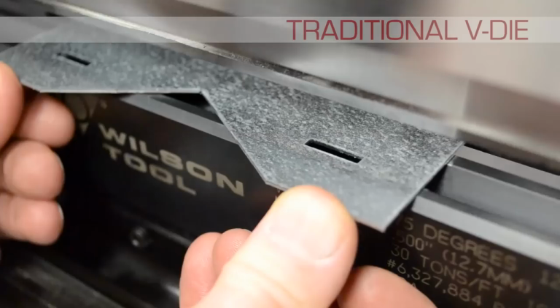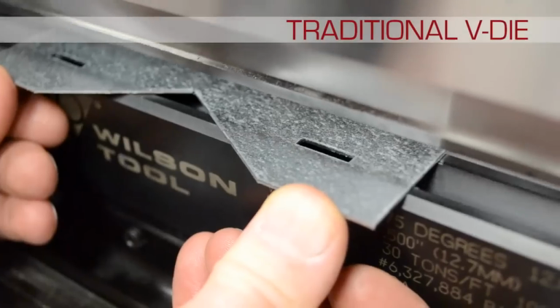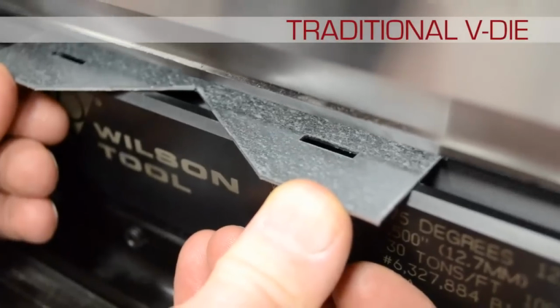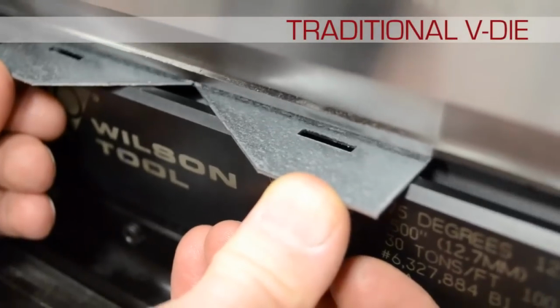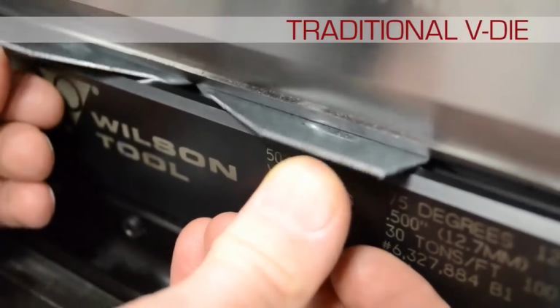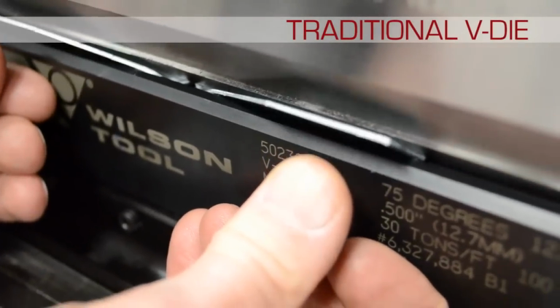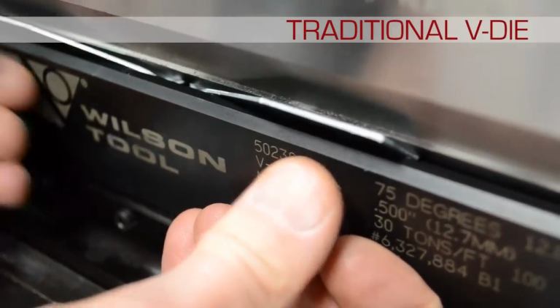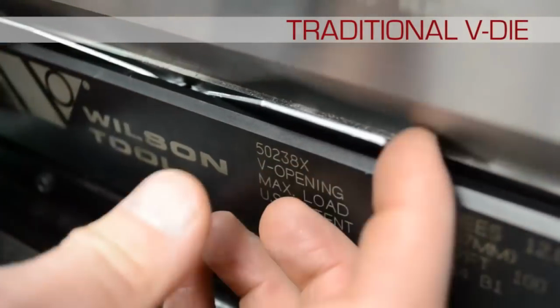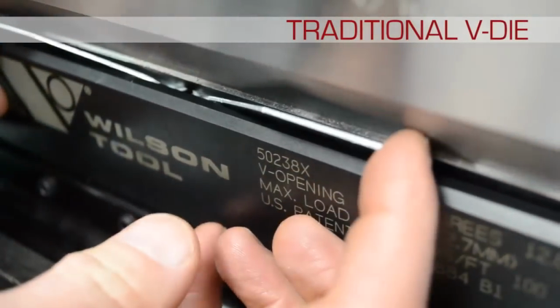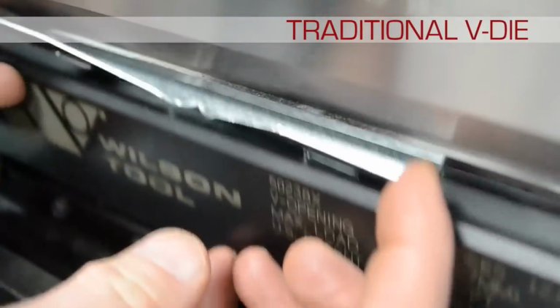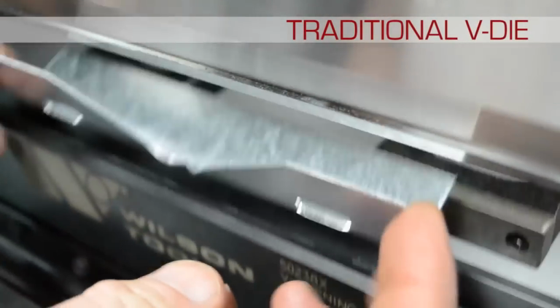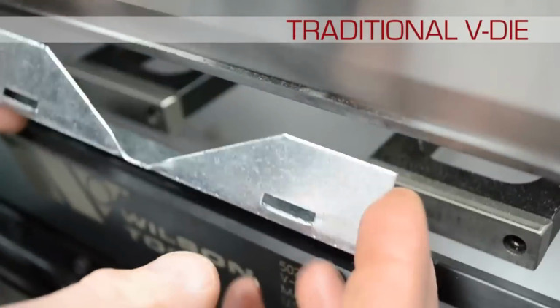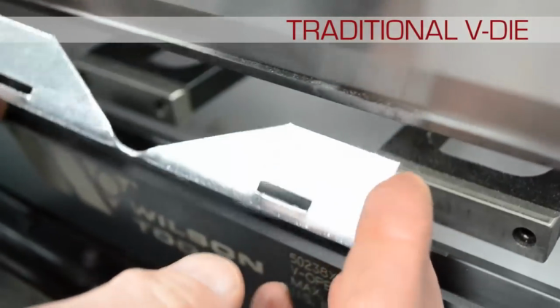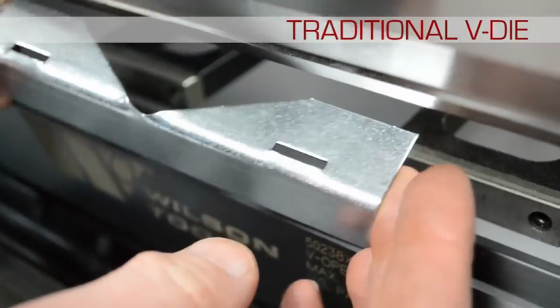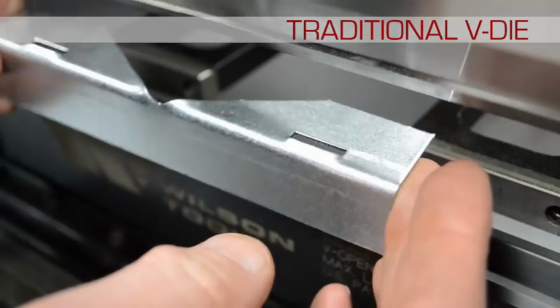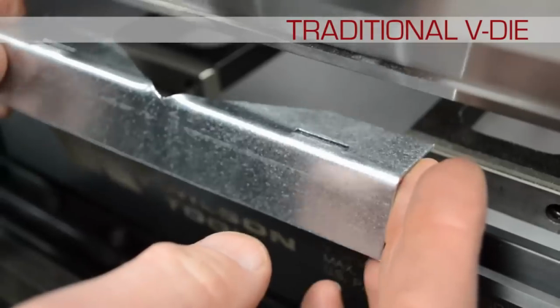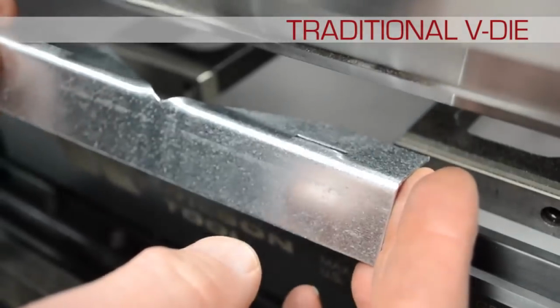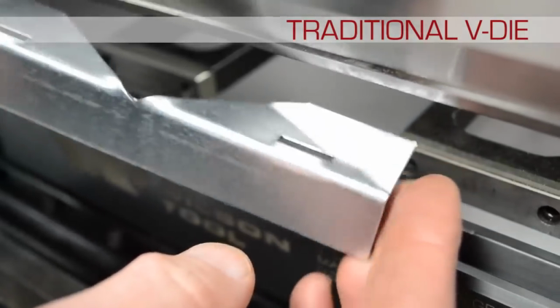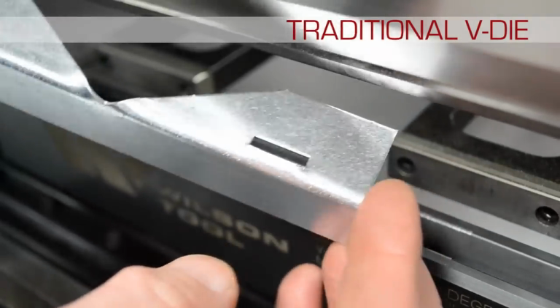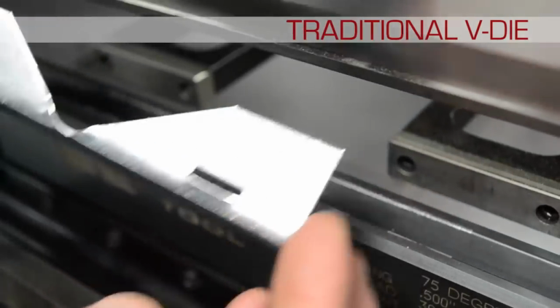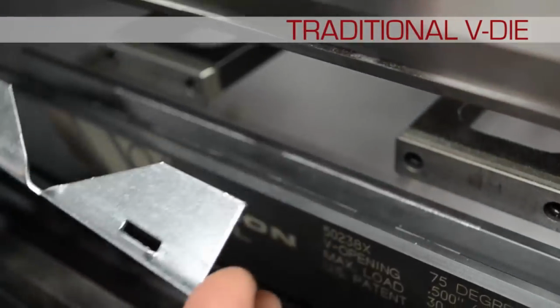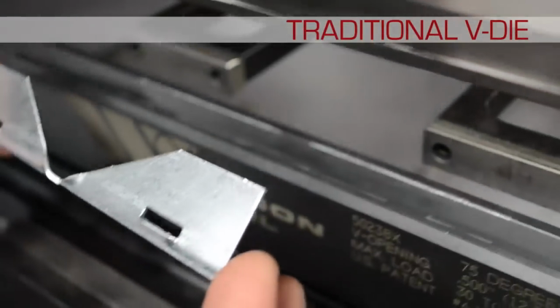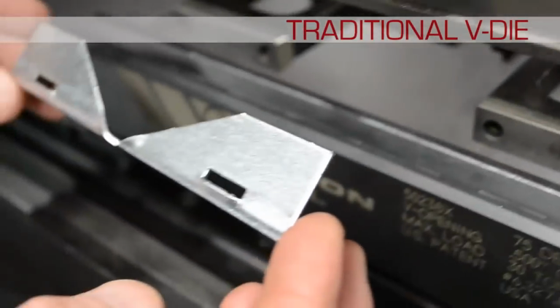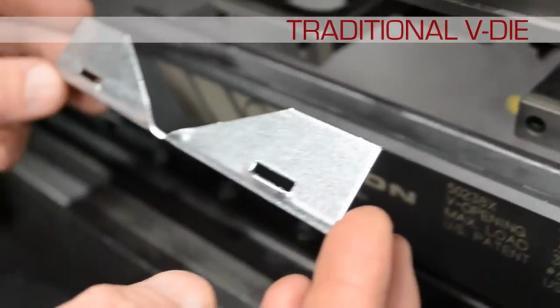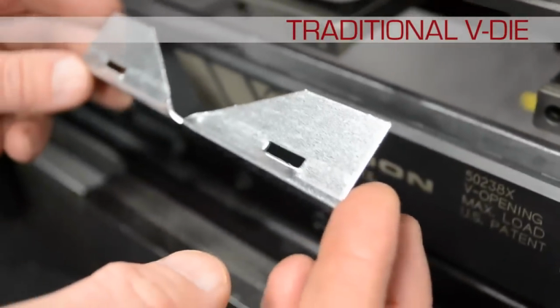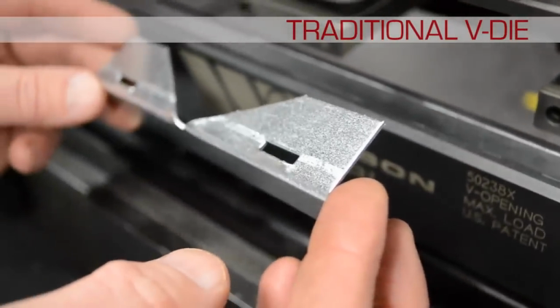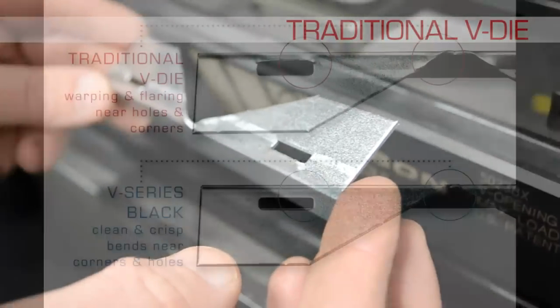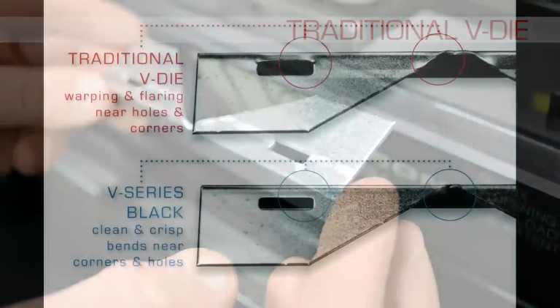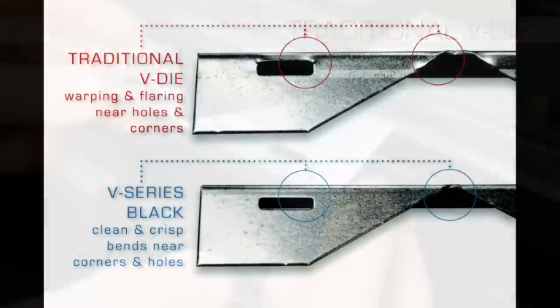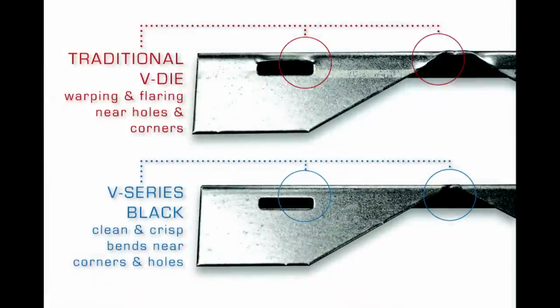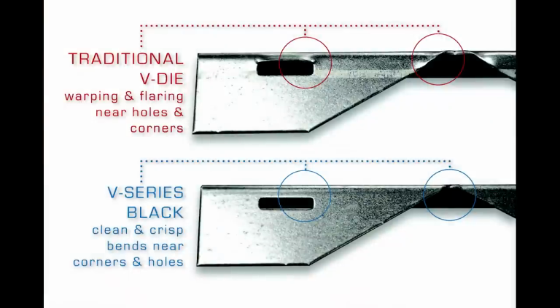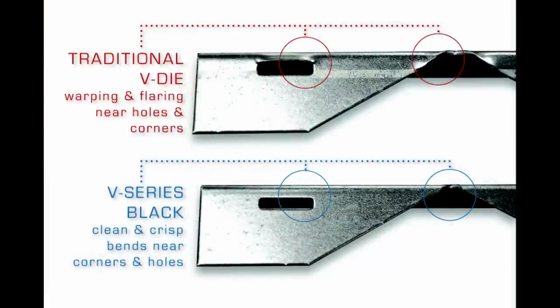Notice how the traditional press brake V-die warps holes and corners. The V-Series Black produces clean, crisp bends with no distortion.